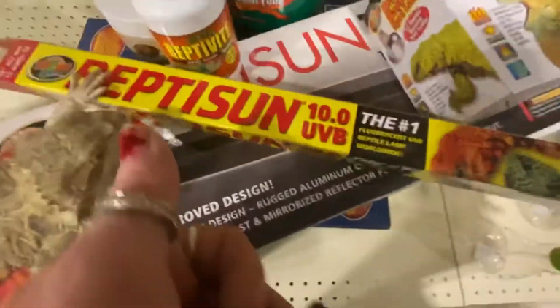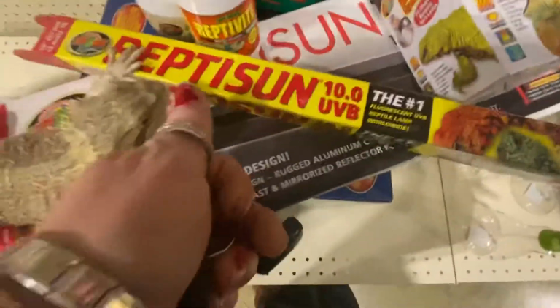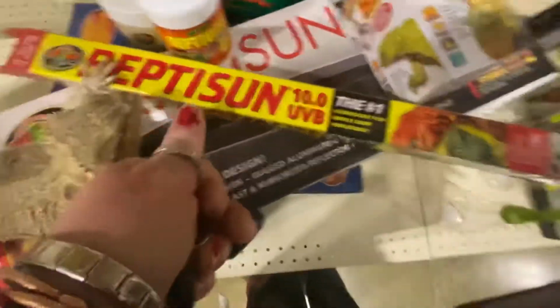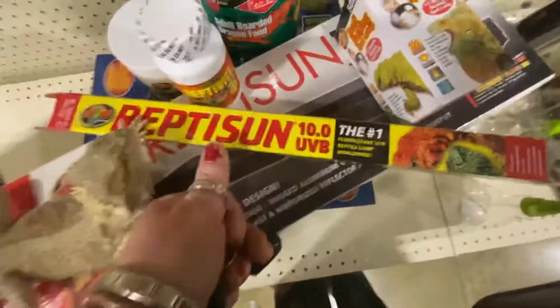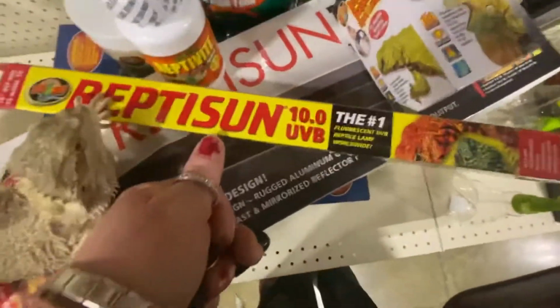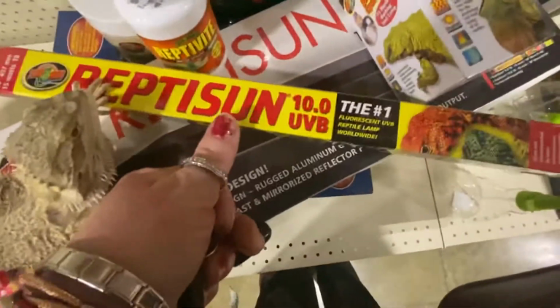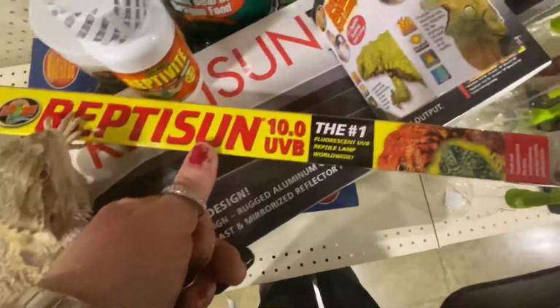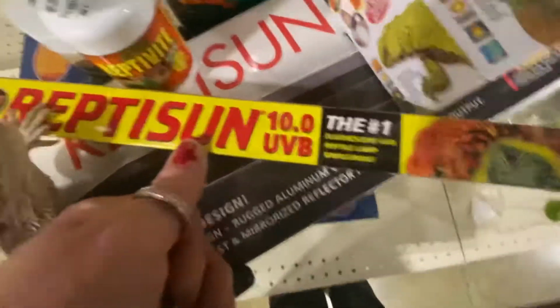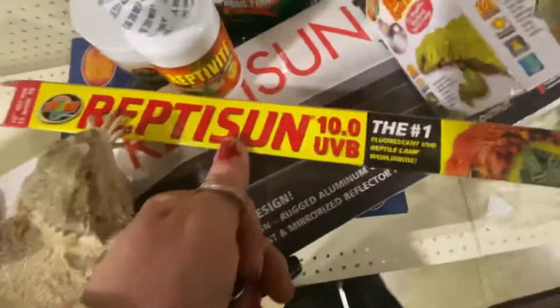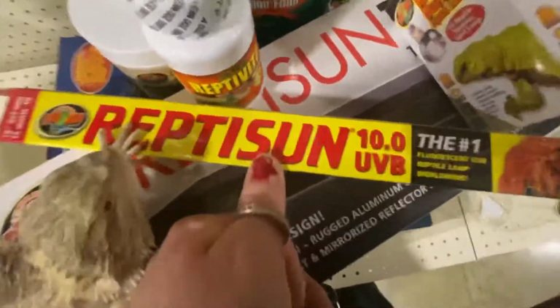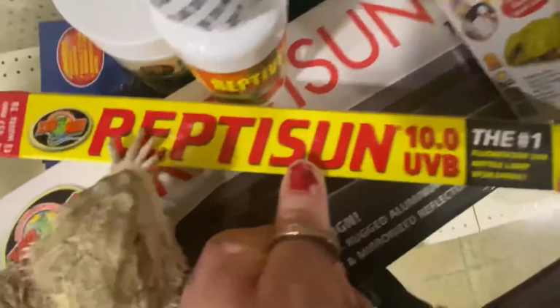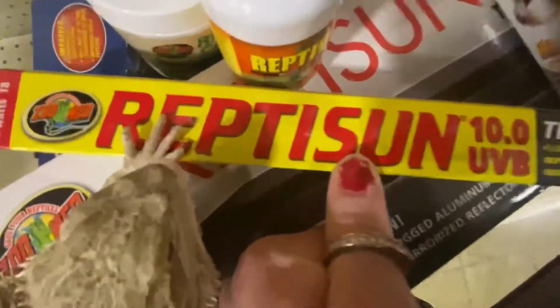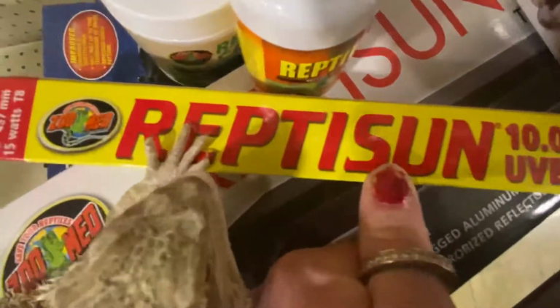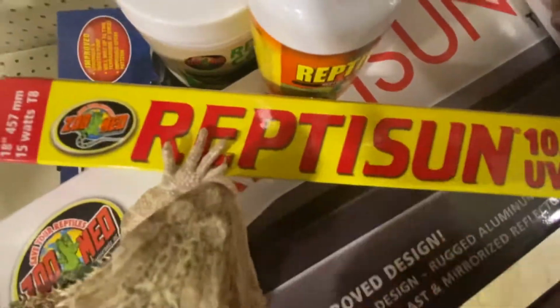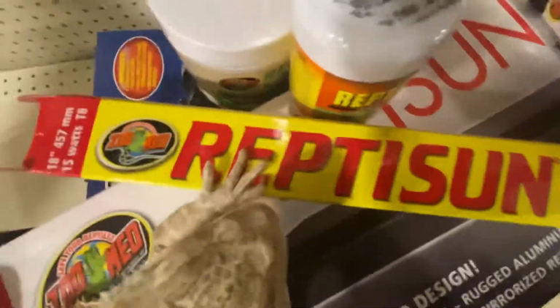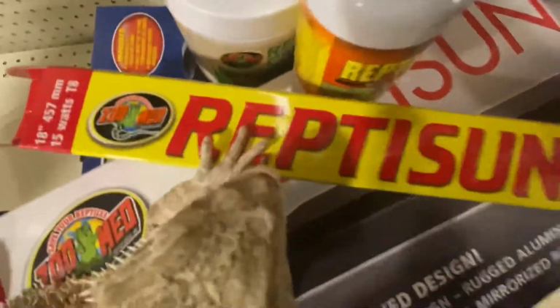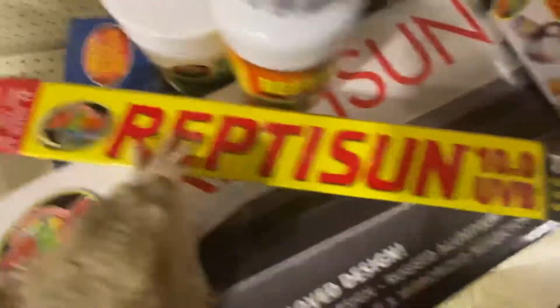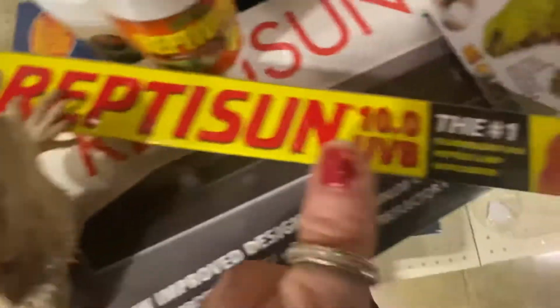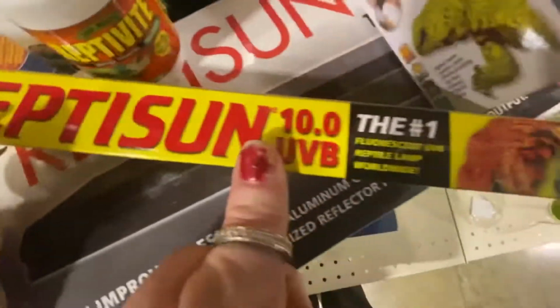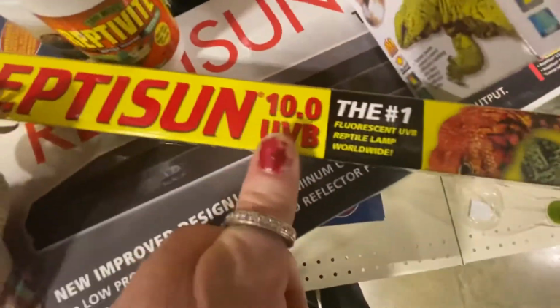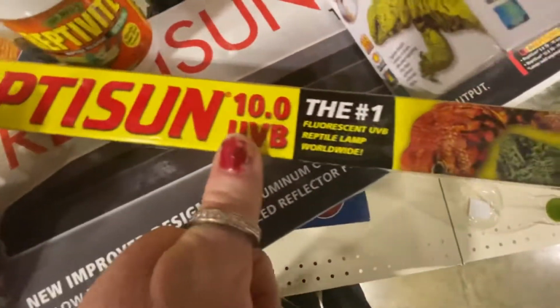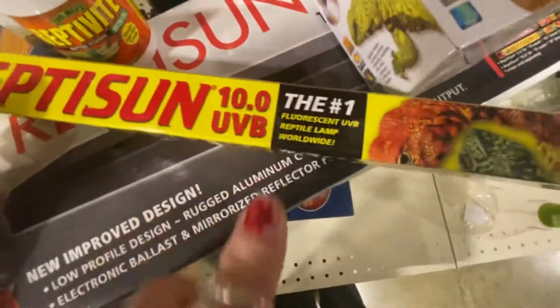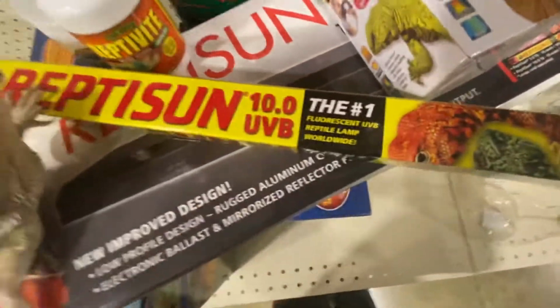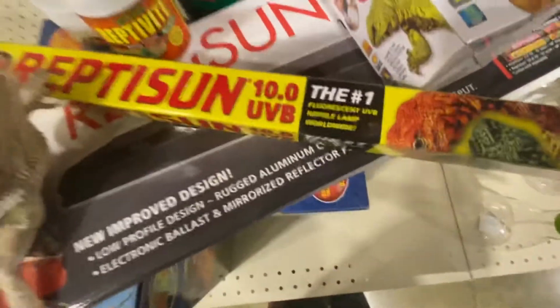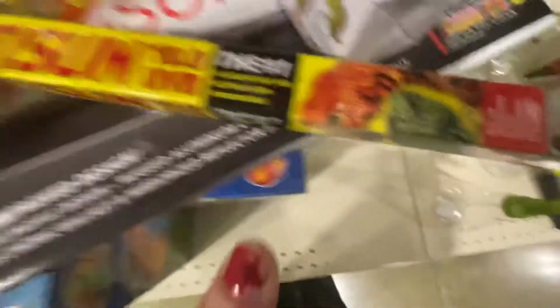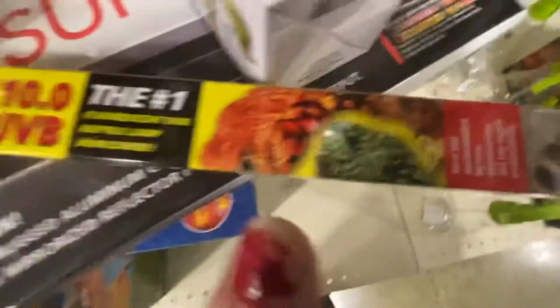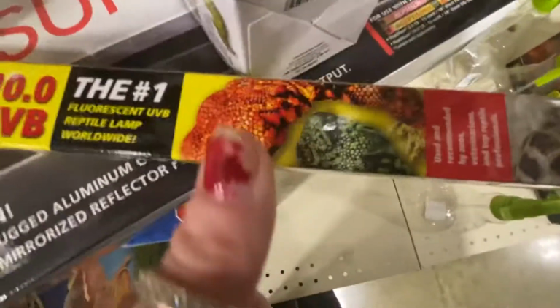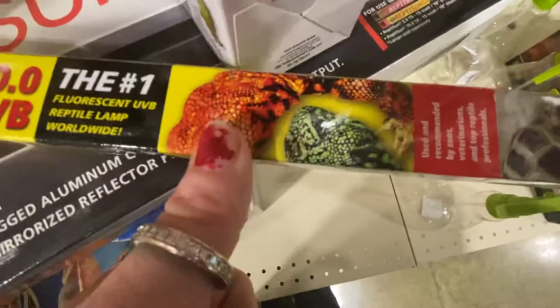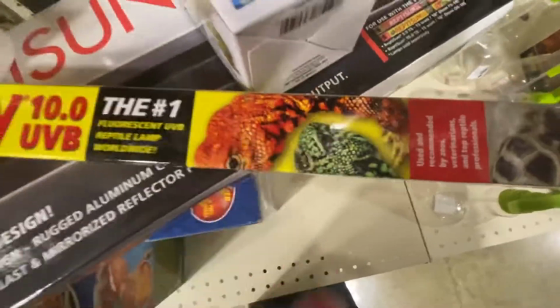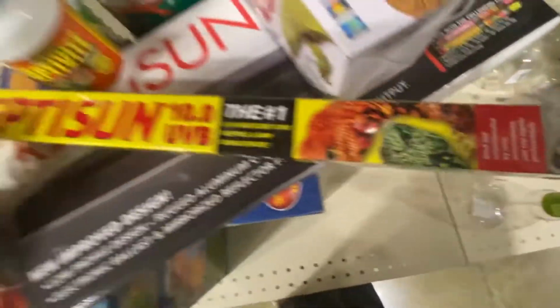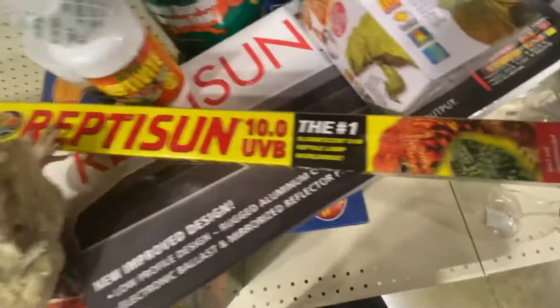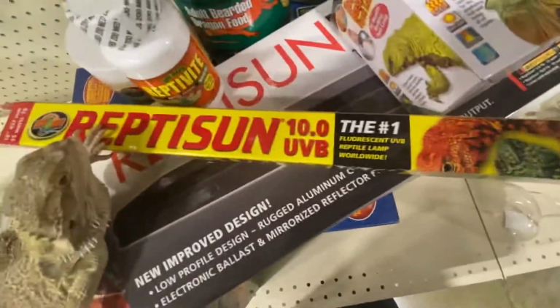Lighting — that's an important thing. Get this: Zoo Med Reptisun 10.0. It has to be a 10.0 for desert lizards. It has to be.